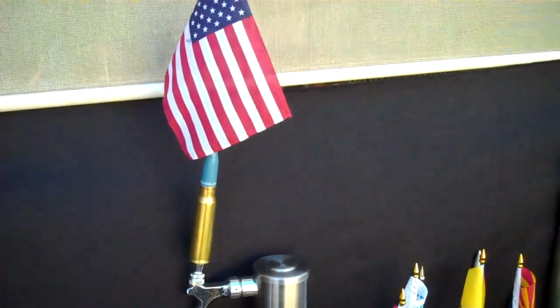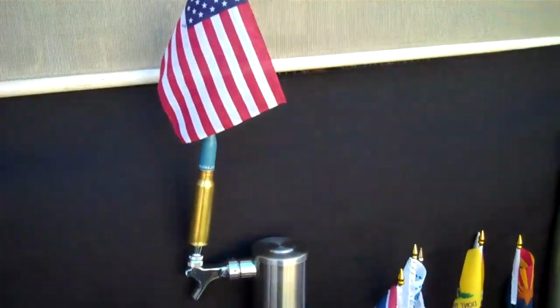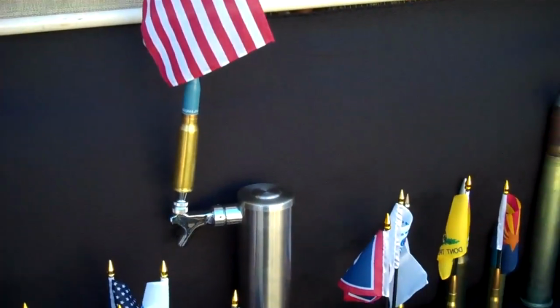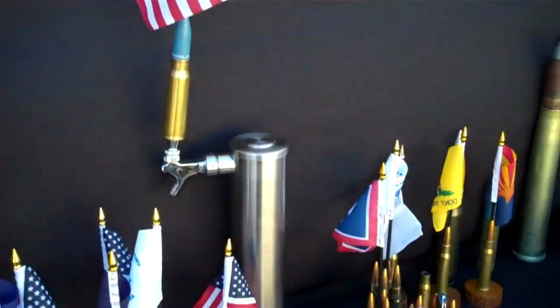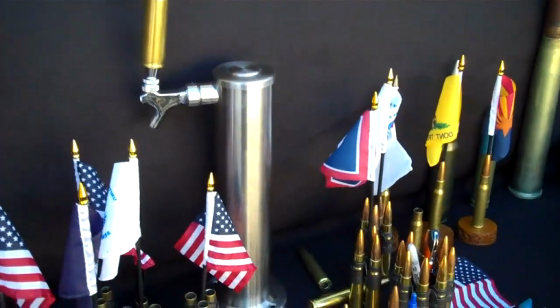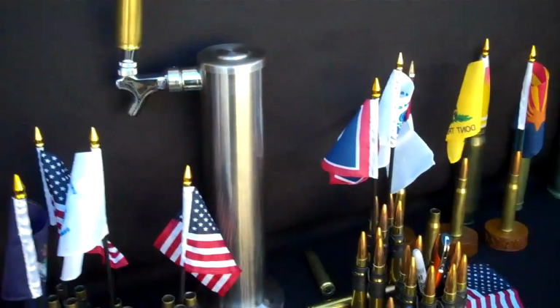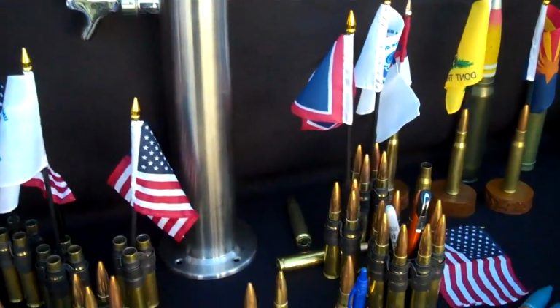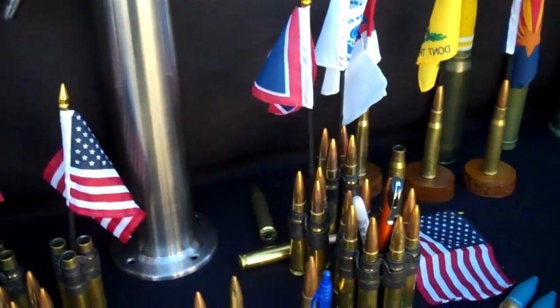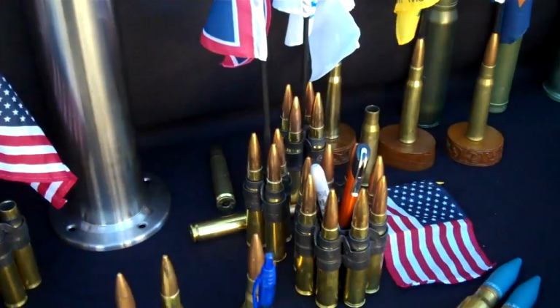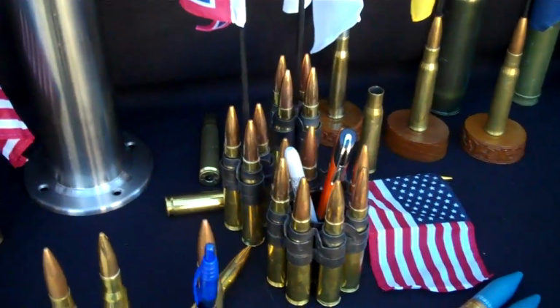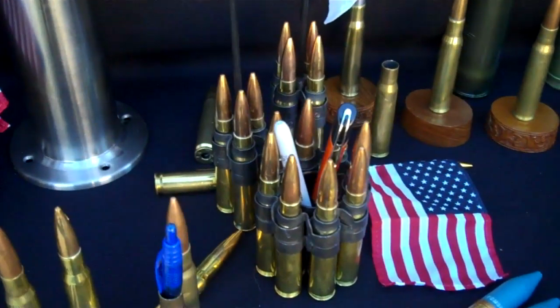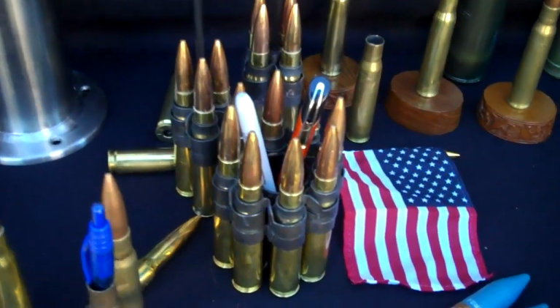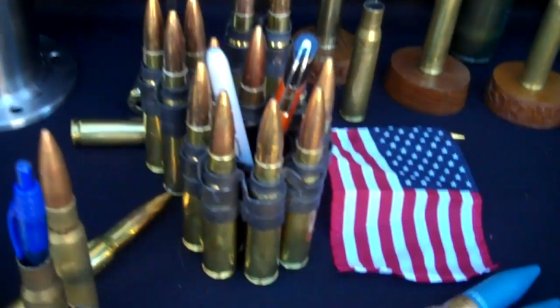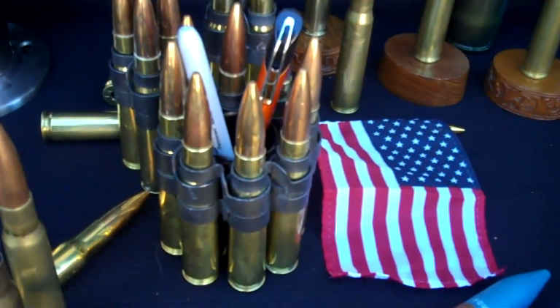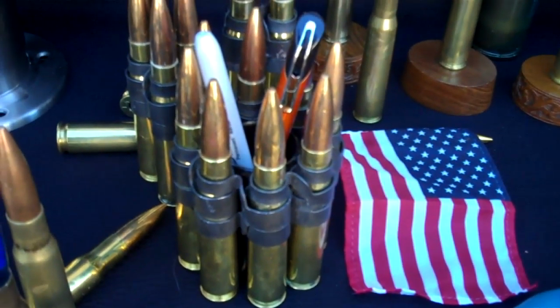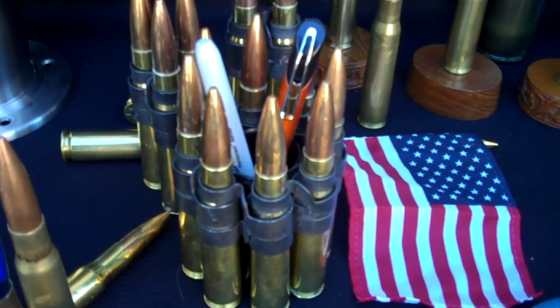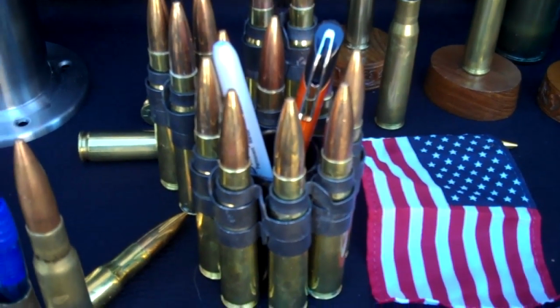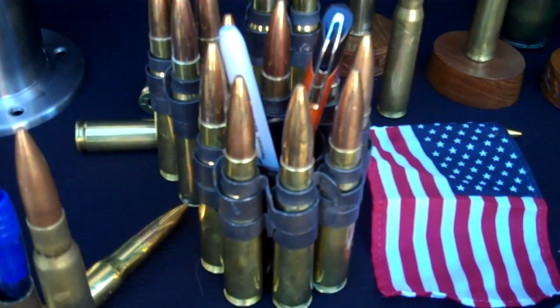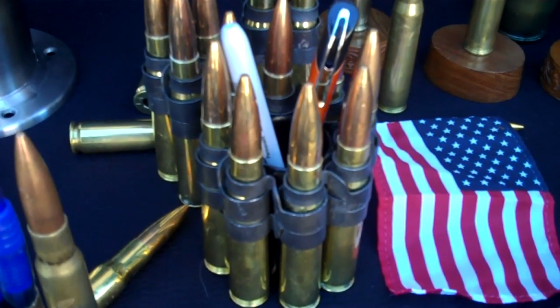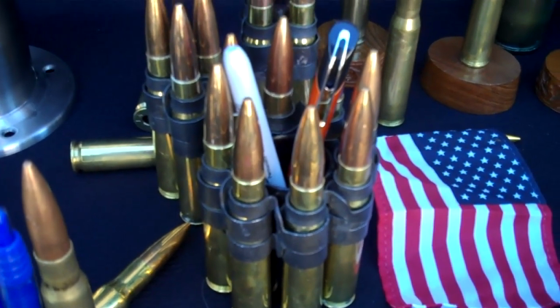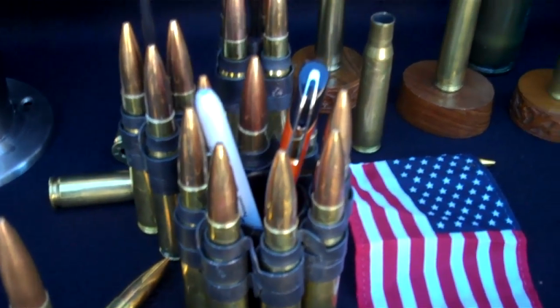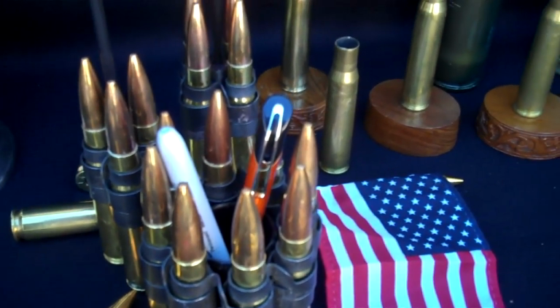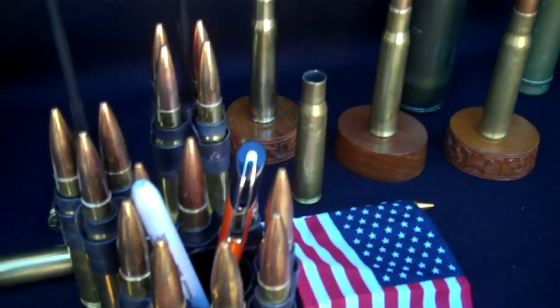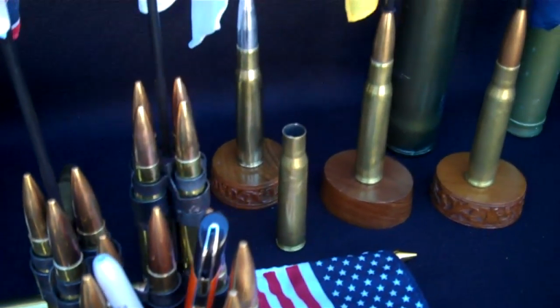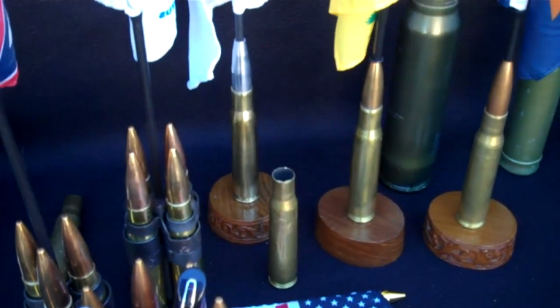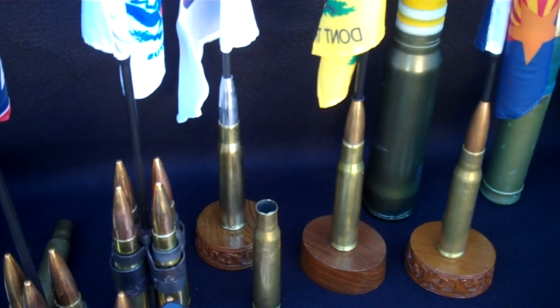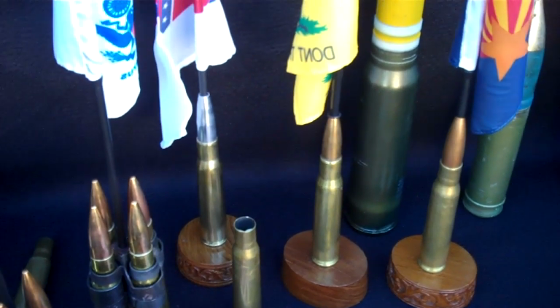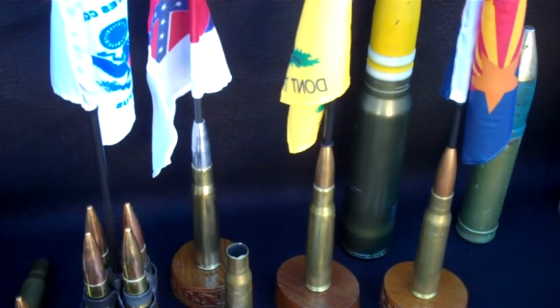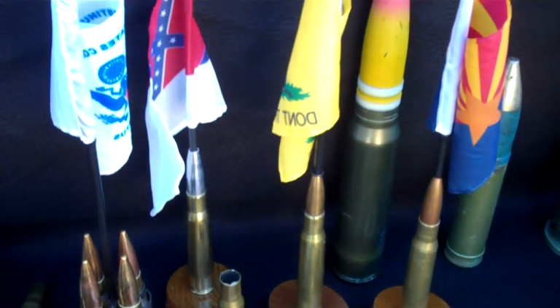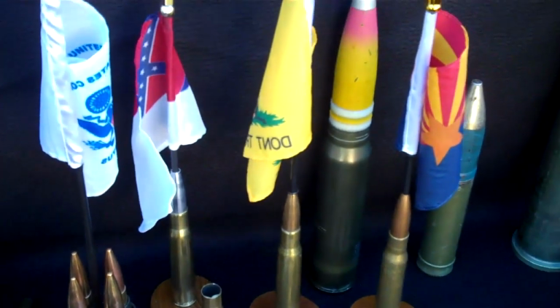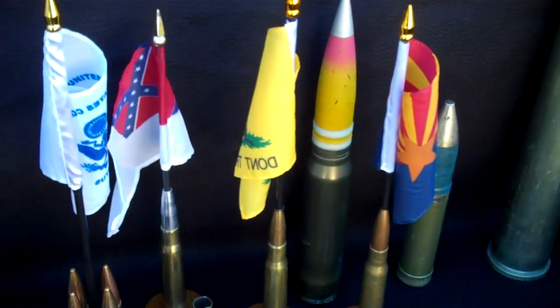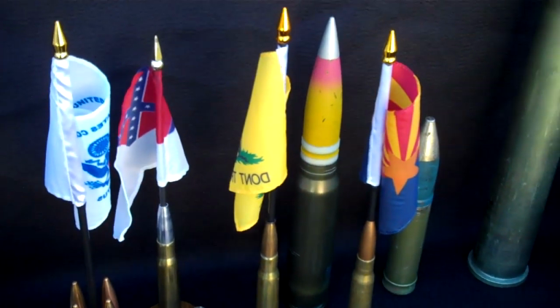That's 20mm. Desk displays — visit our website at JPSProducts.com or visit 50cal.us.